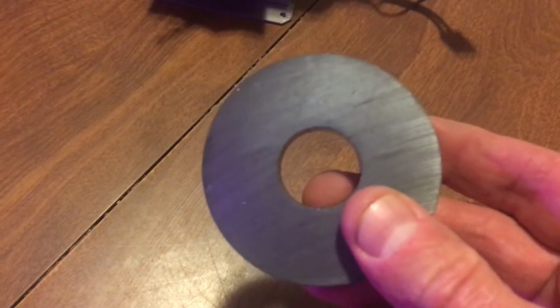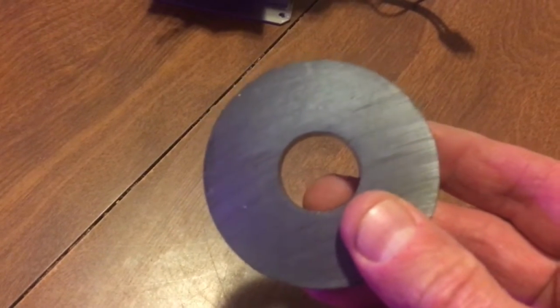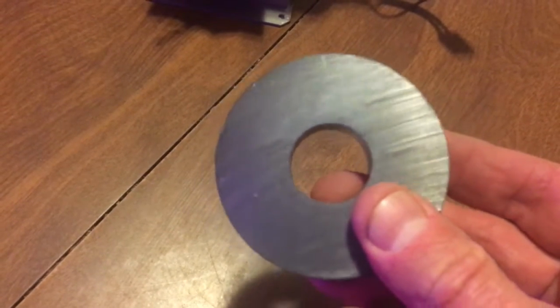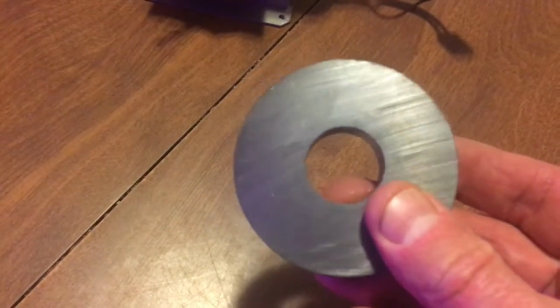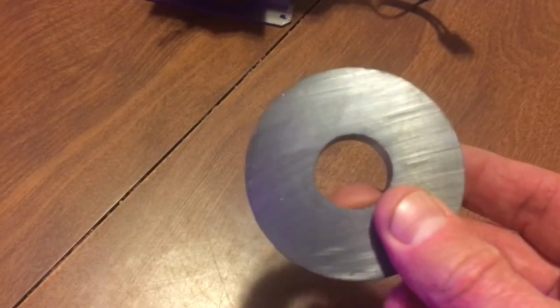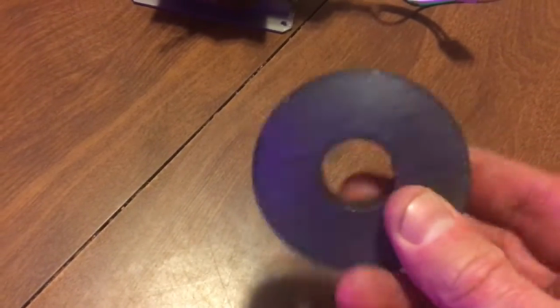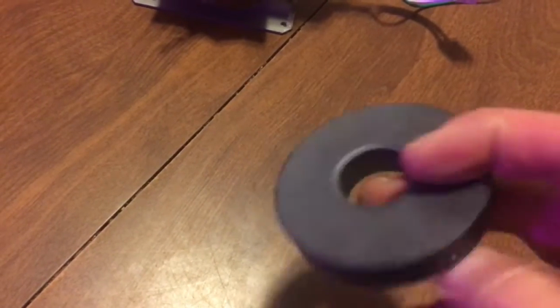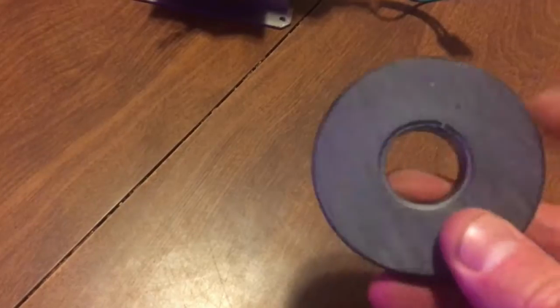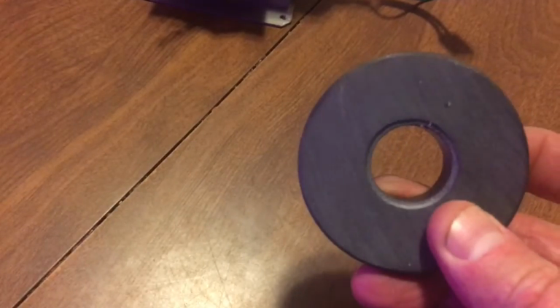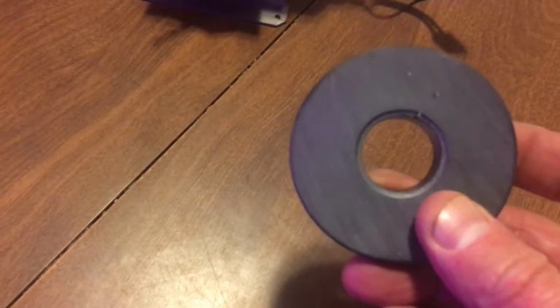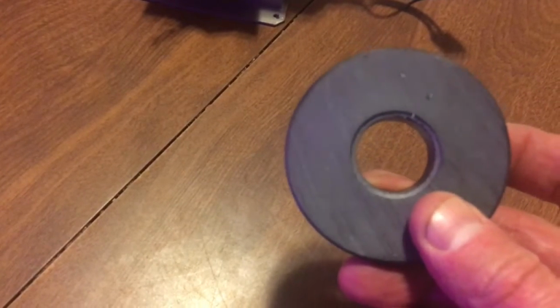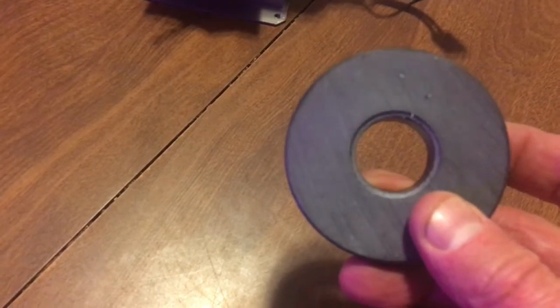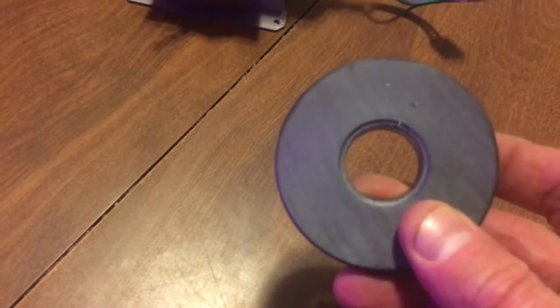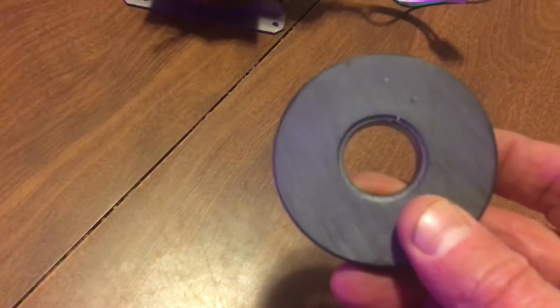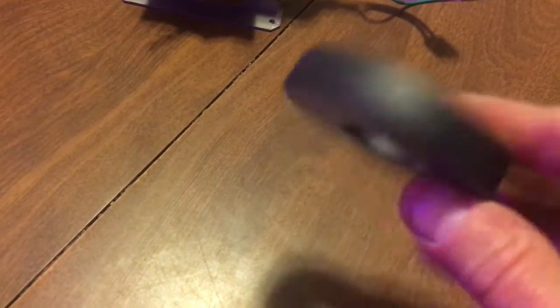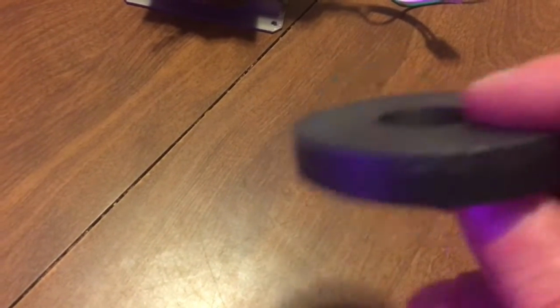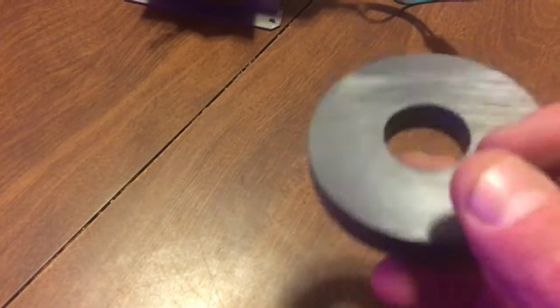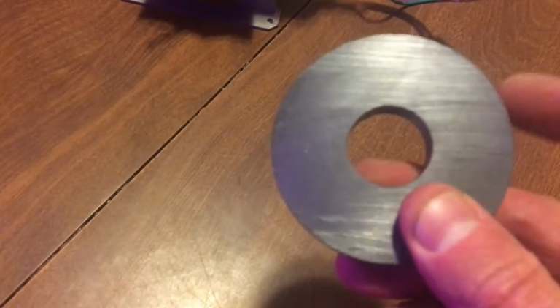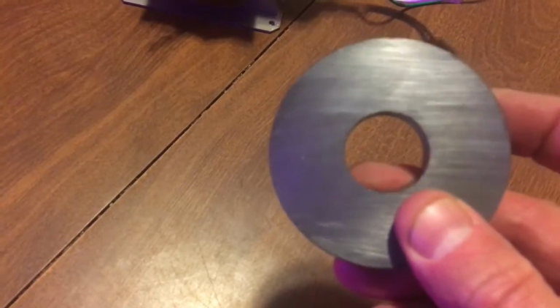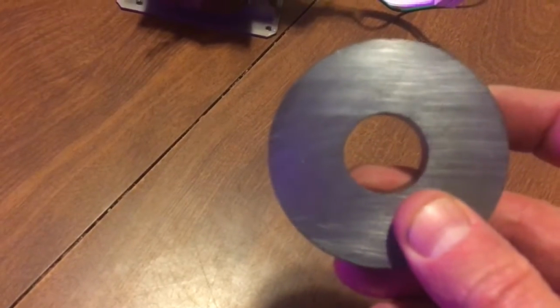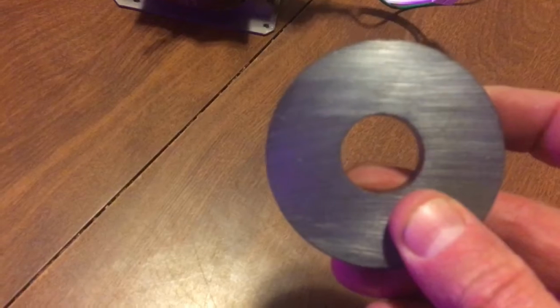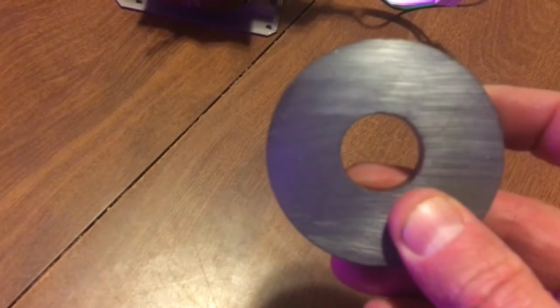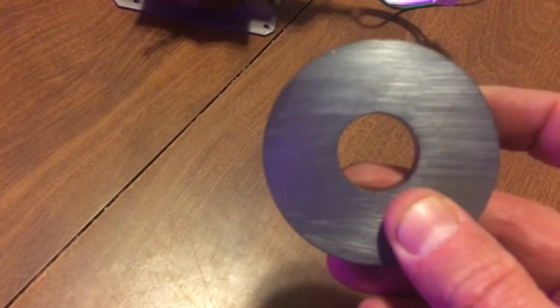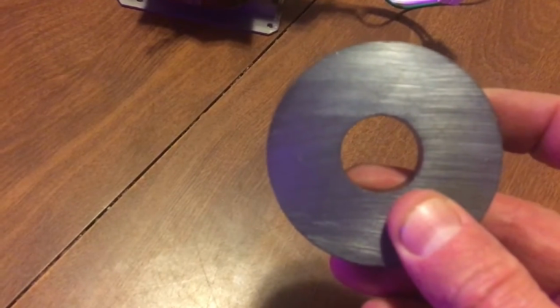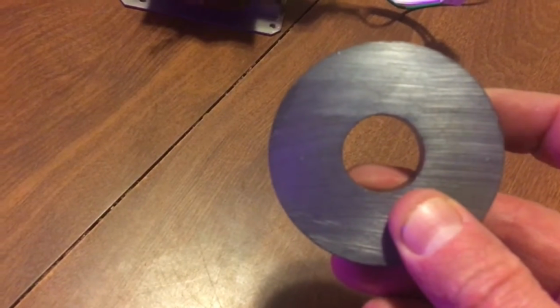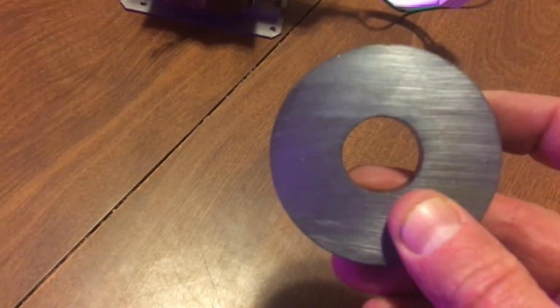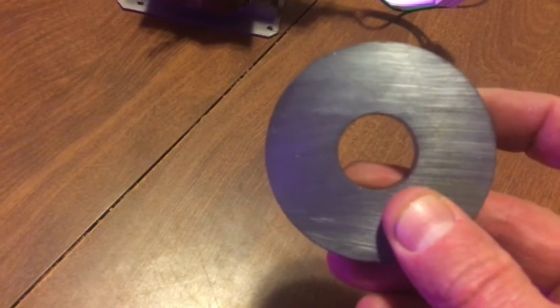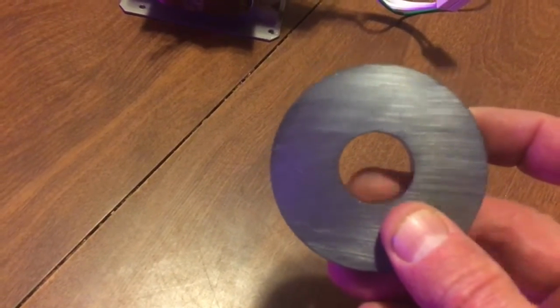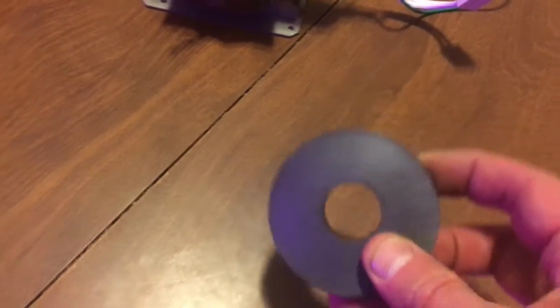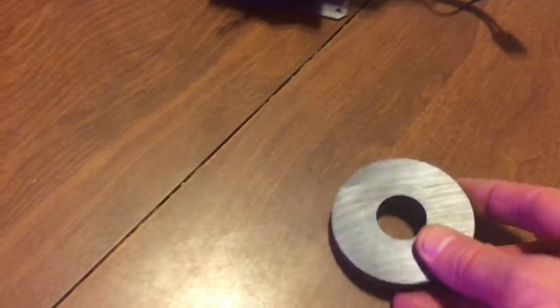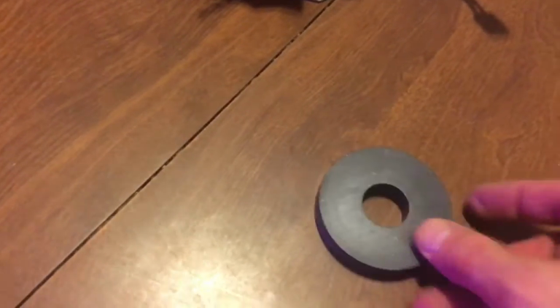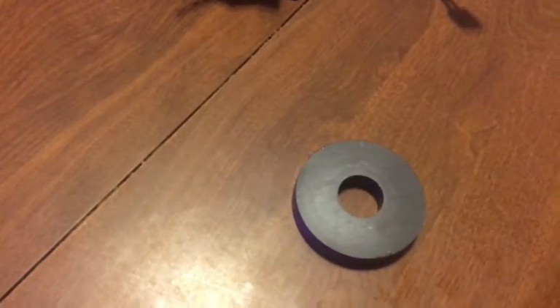You can pass any ferrous metal through here and magnetize it. You can pass it through the other side and deactivate the magnet as well. So let me flip the camera around and I'll show you how that's done.